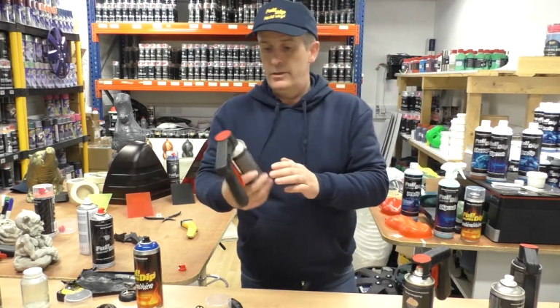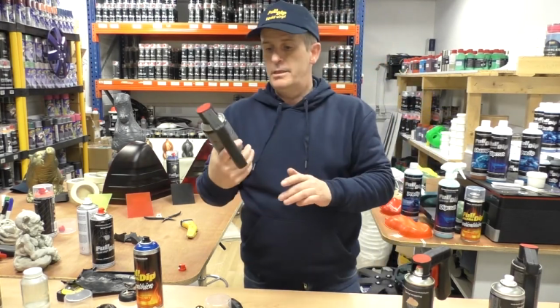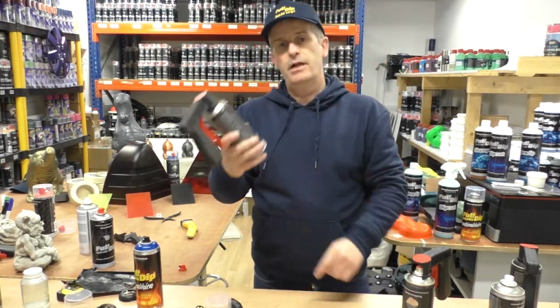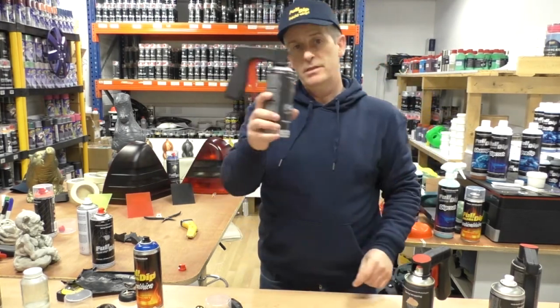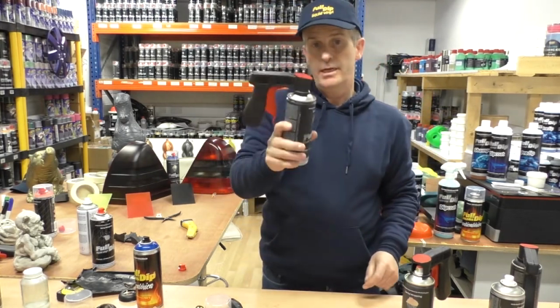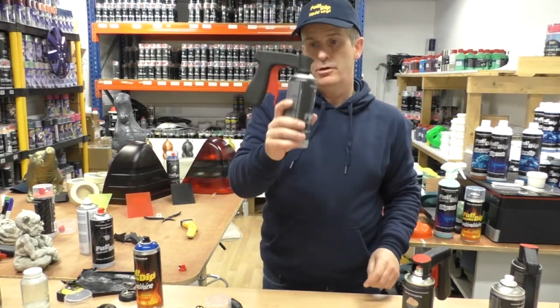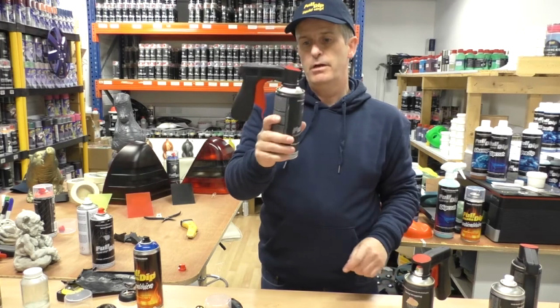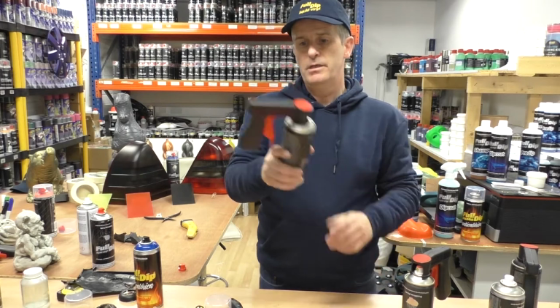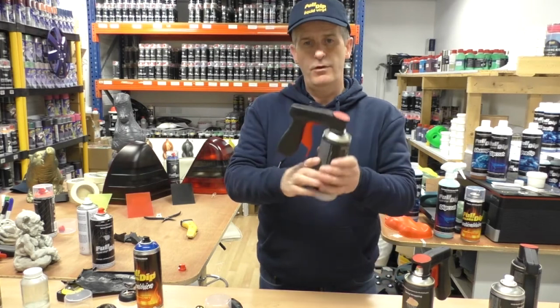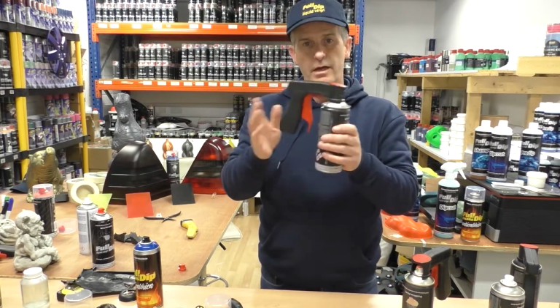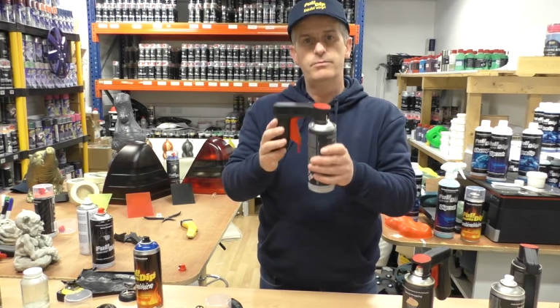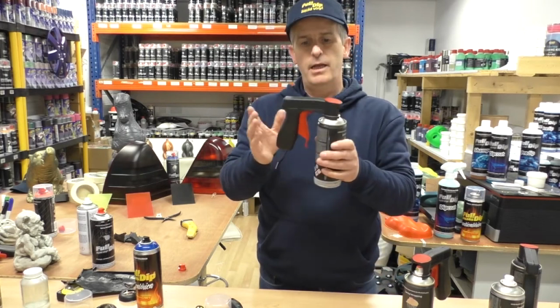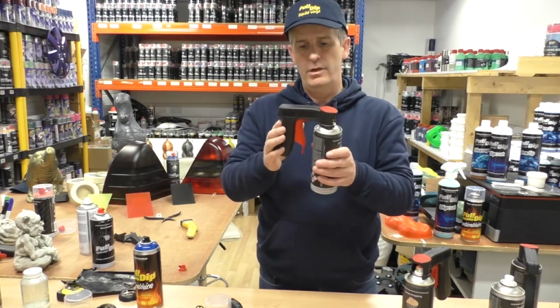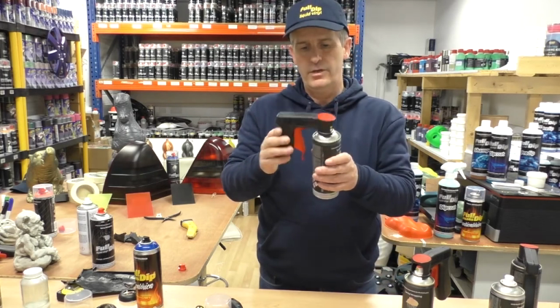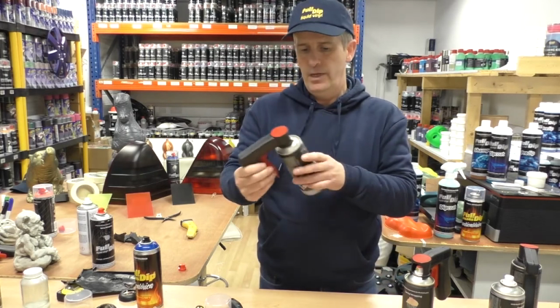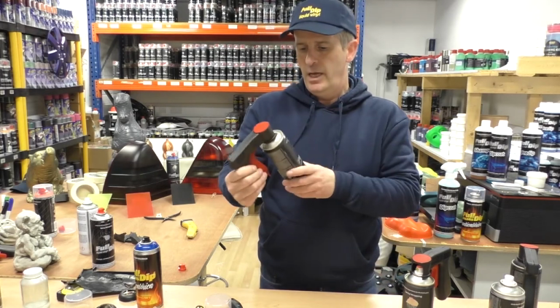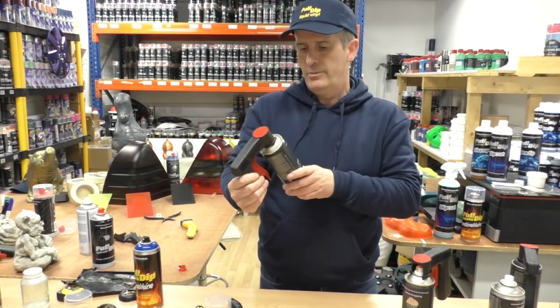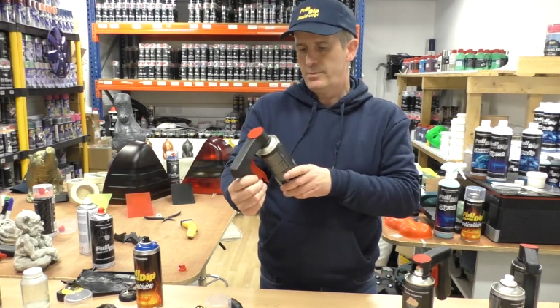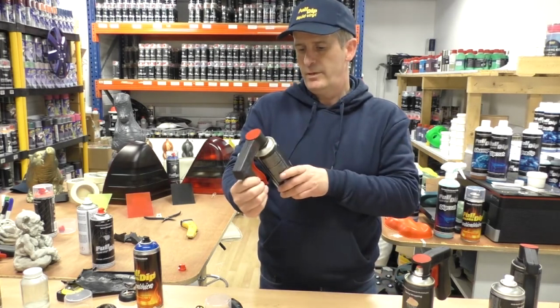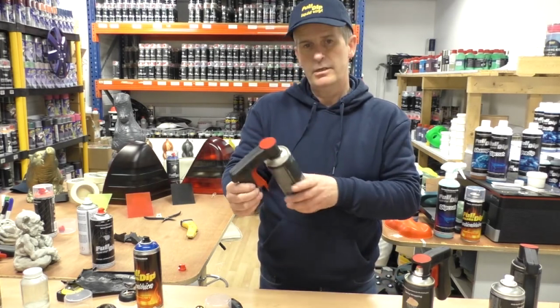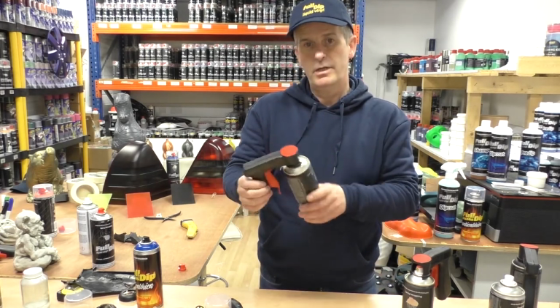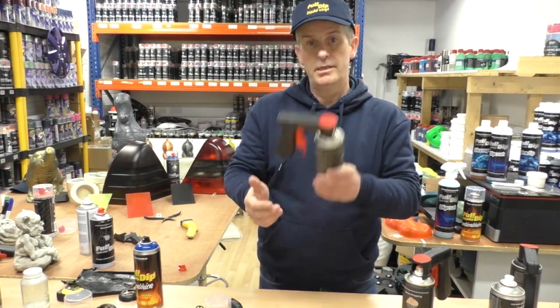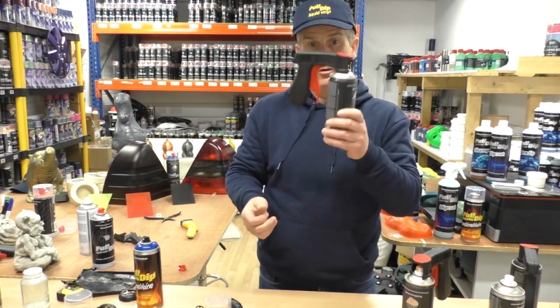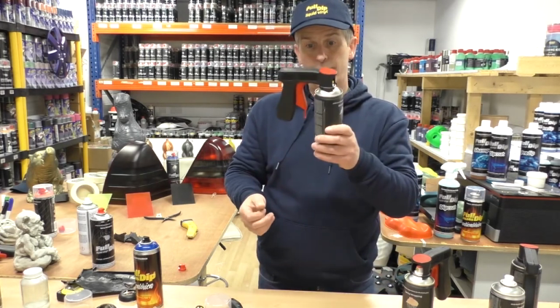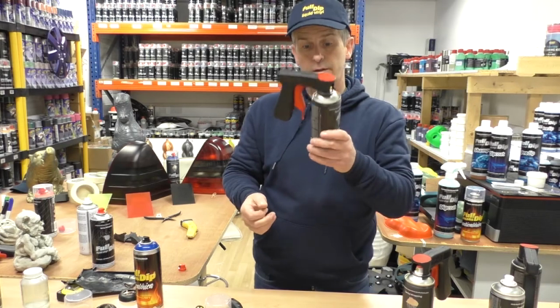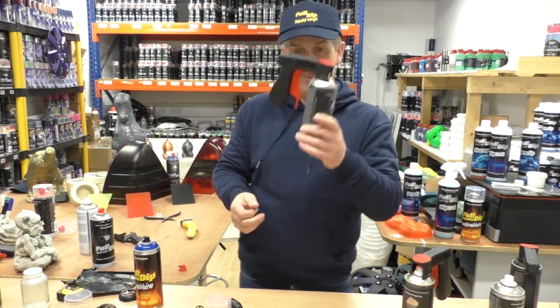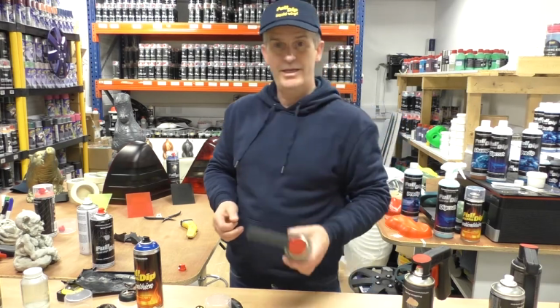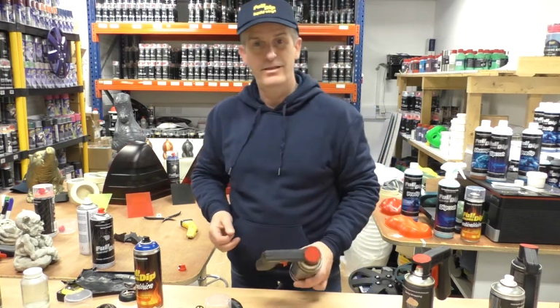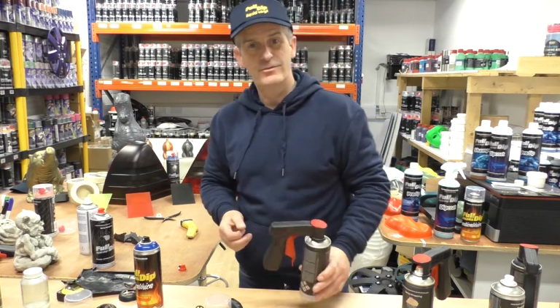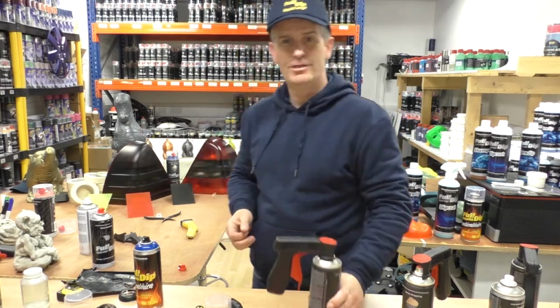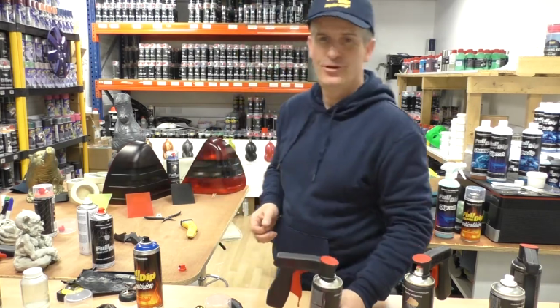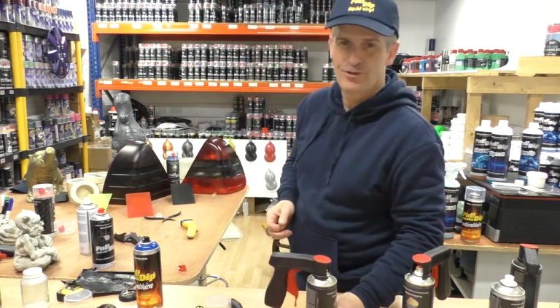These sell for less than 10 euro on our website, and if you look after them they'll last you a lifetime and make spraying with aerosol cans an absolute pleasure. I'm PD, thanks for watching, we'll talk soon.